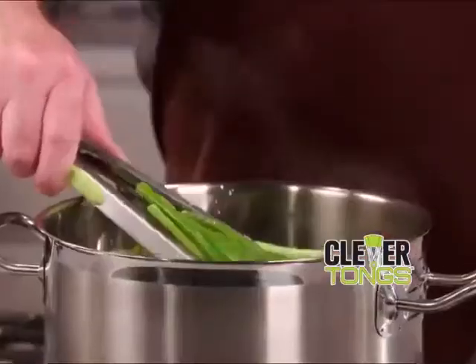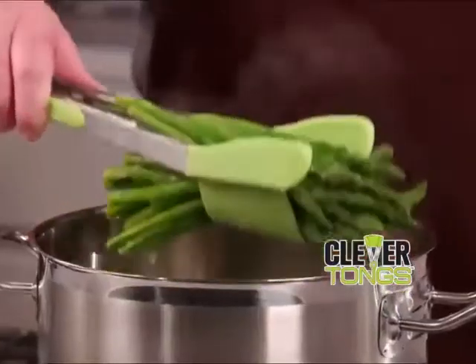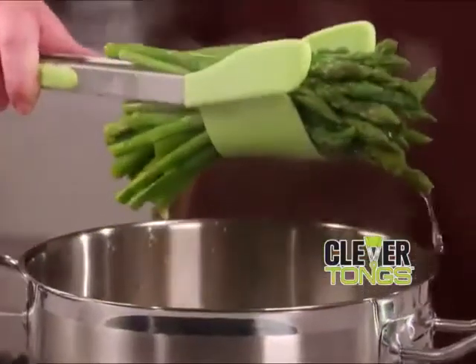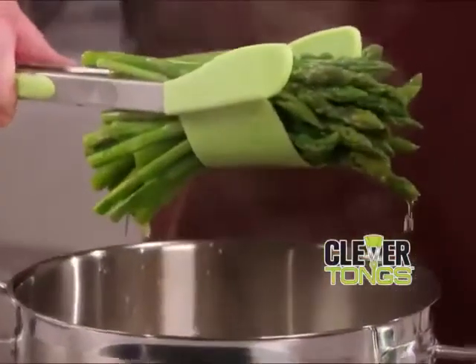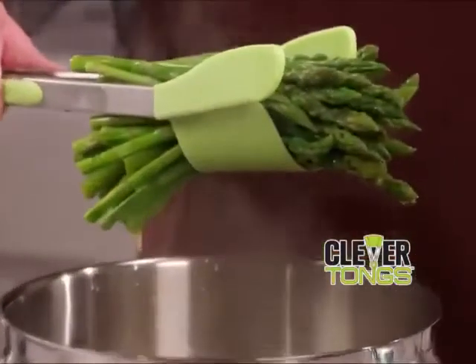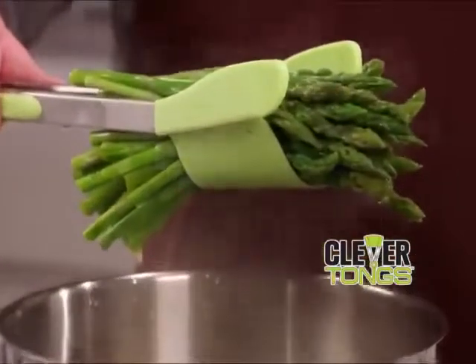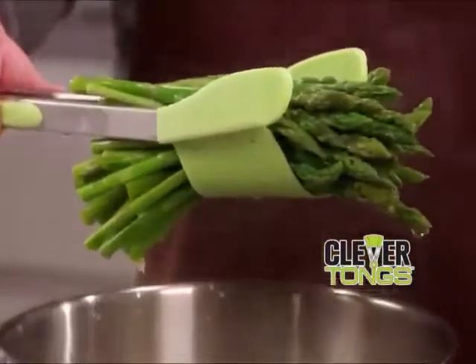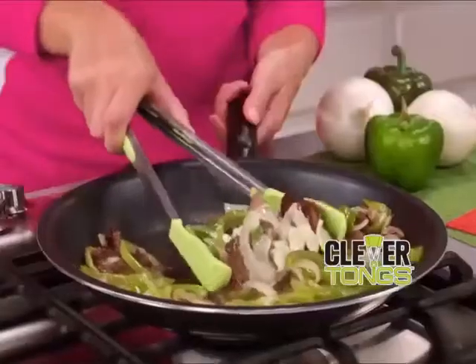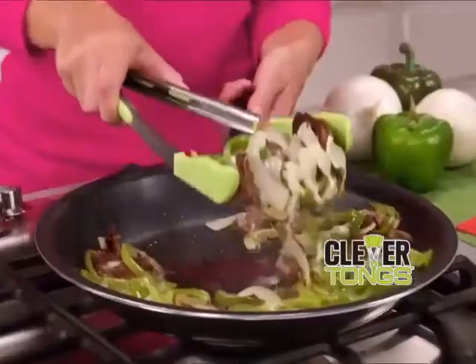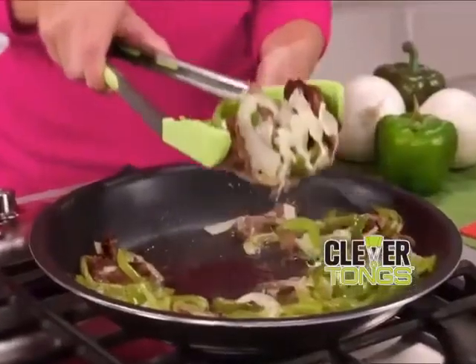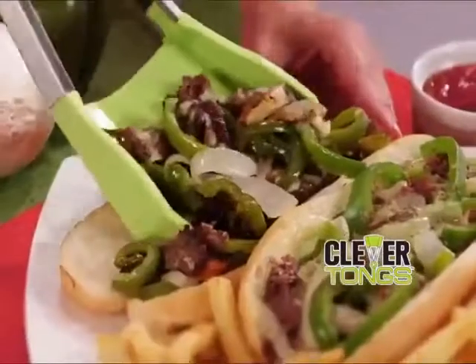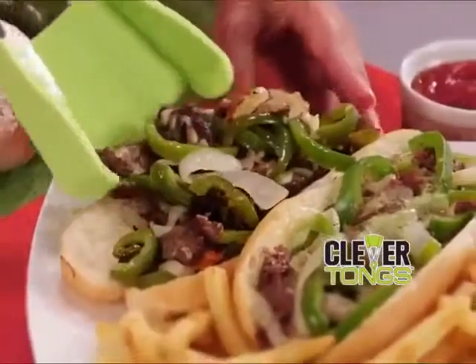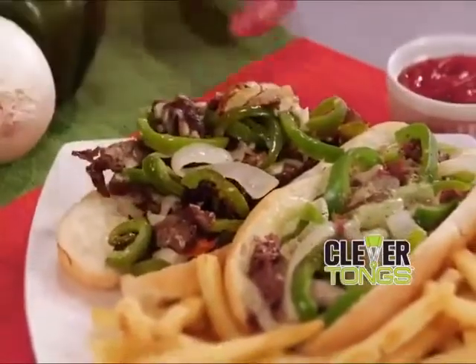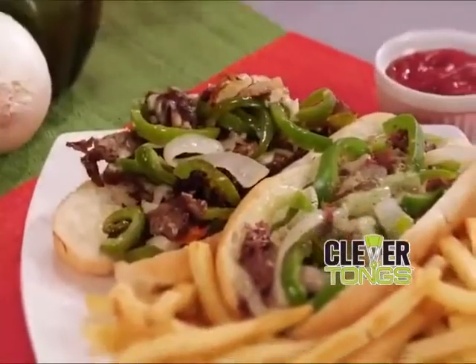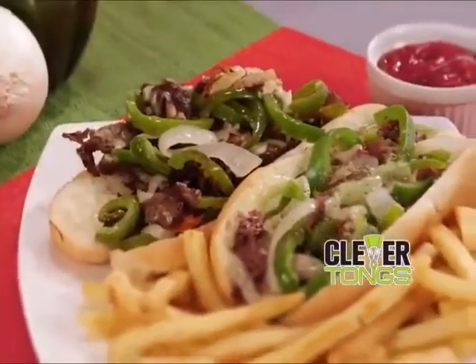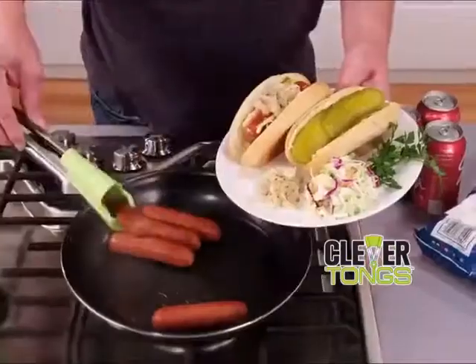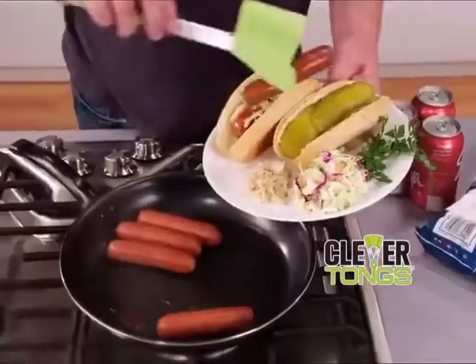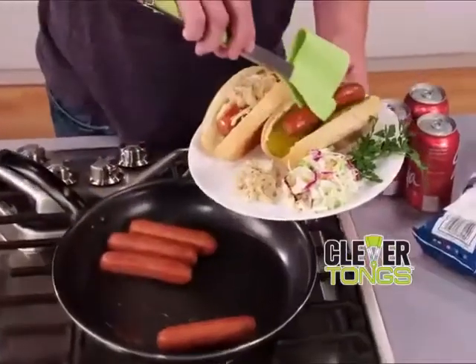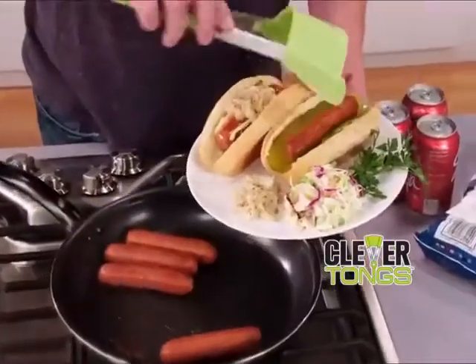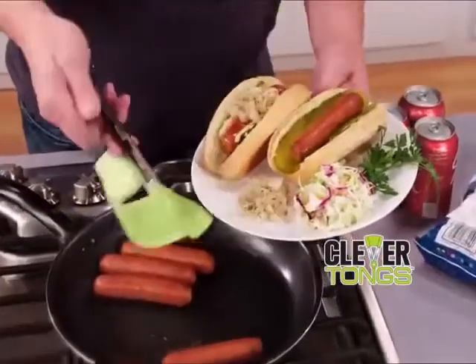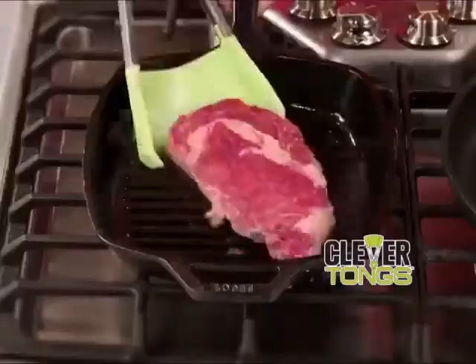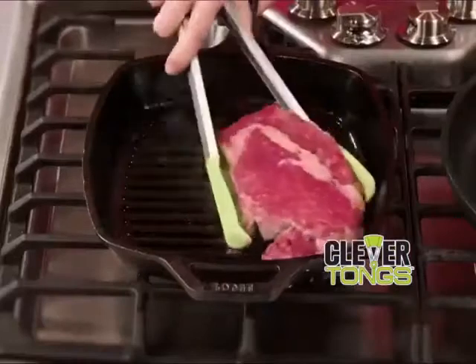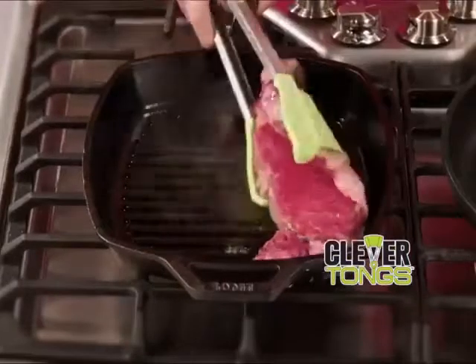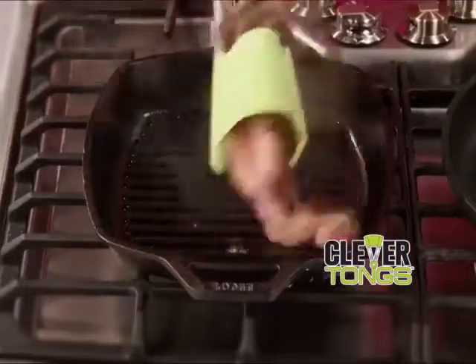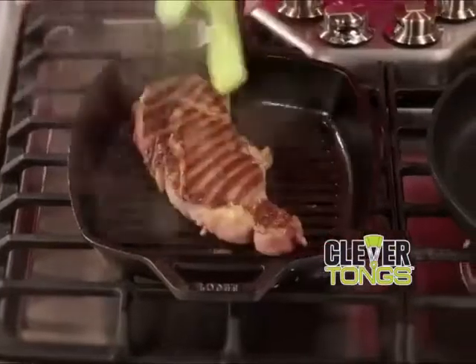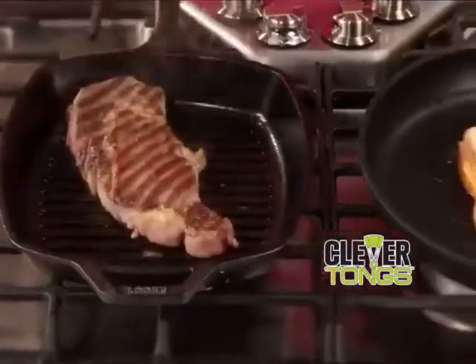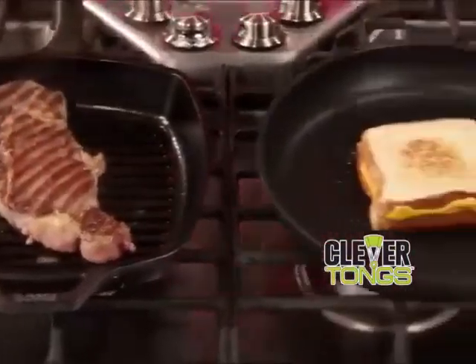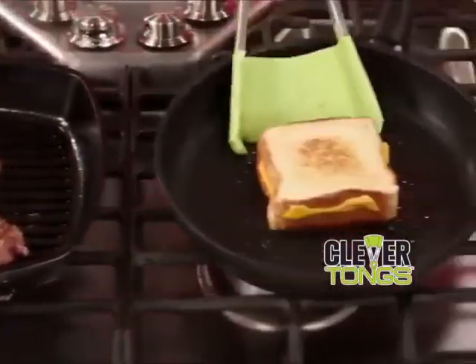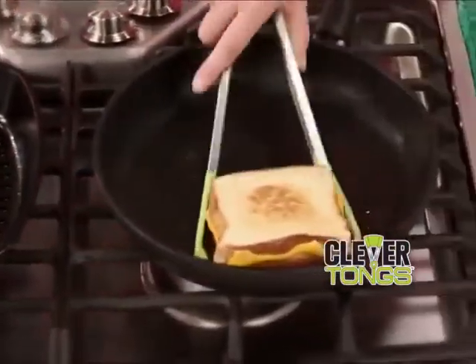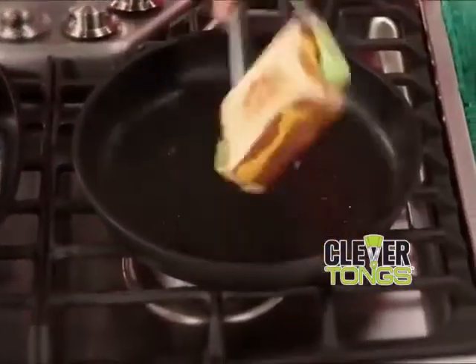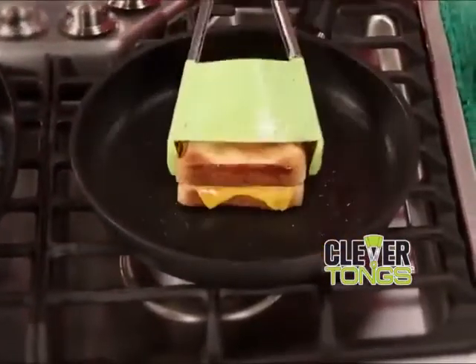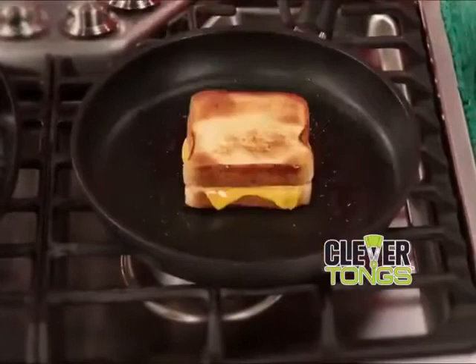Grab and lift a whole bundle of asparagus spears right from the pot, or scoop, lift, and serve an amazing Philly cheesesteak in seconds. Clever Tongs is the handy two-in-one helper you need to grip and flip that king-sized ribeye with ease, and then flip and serve a mouth-watering grilled cheese.